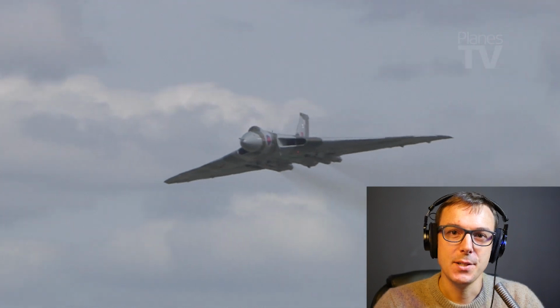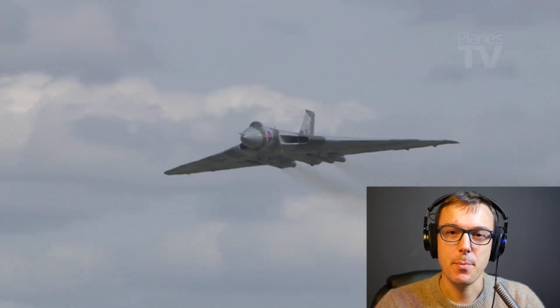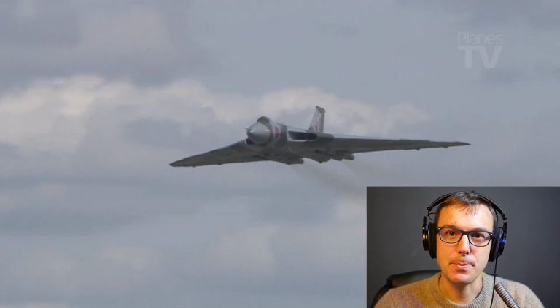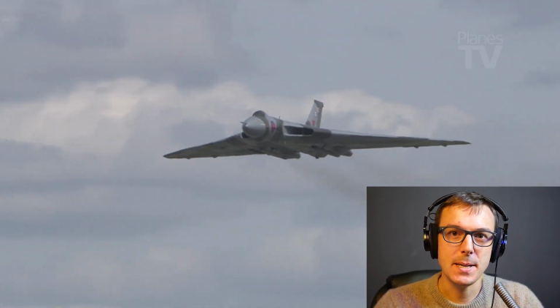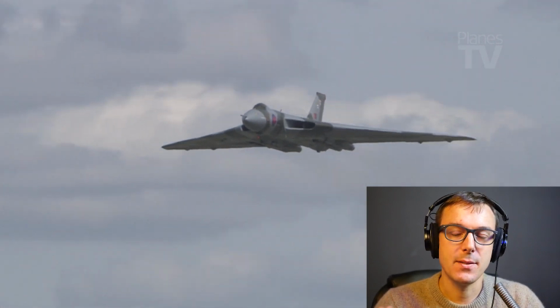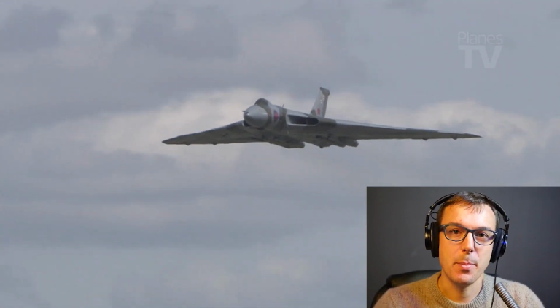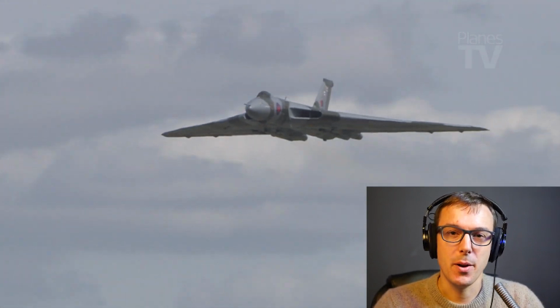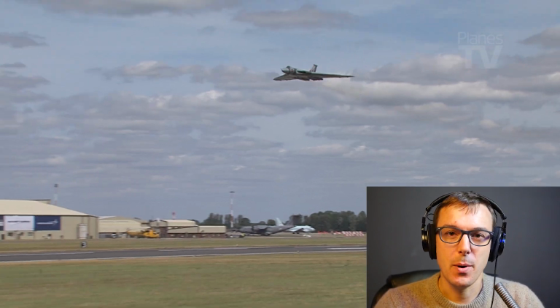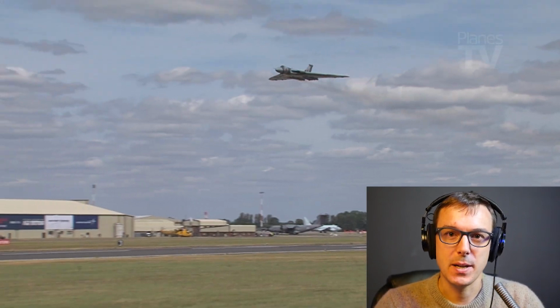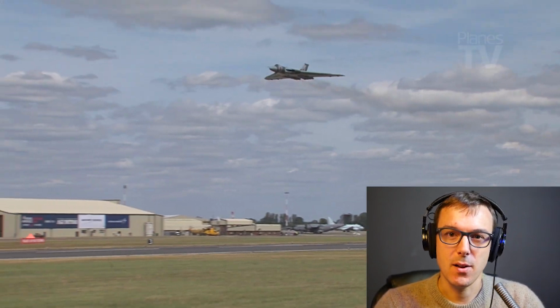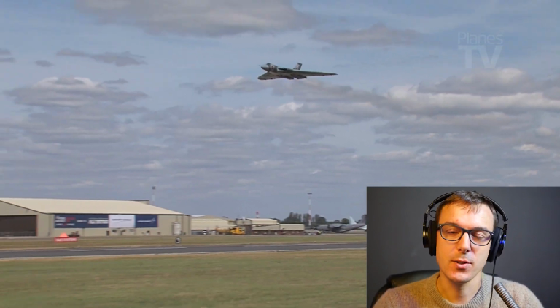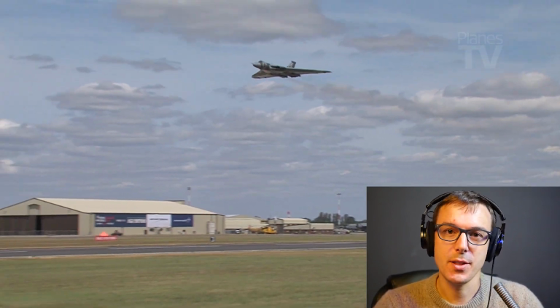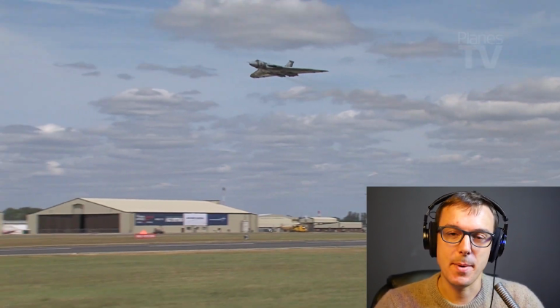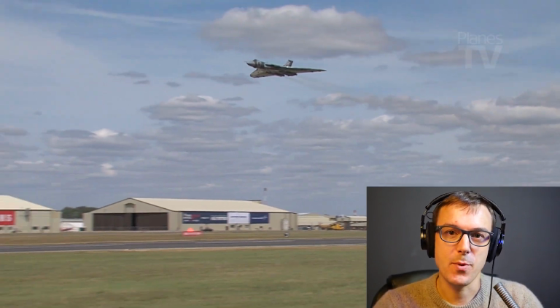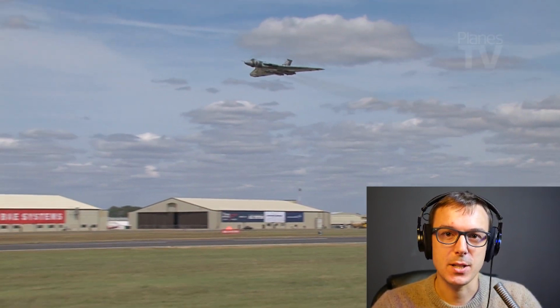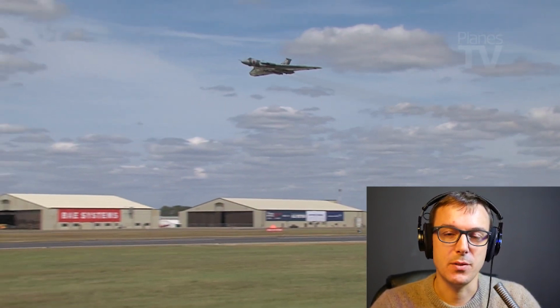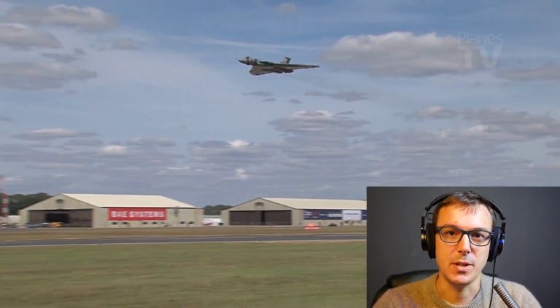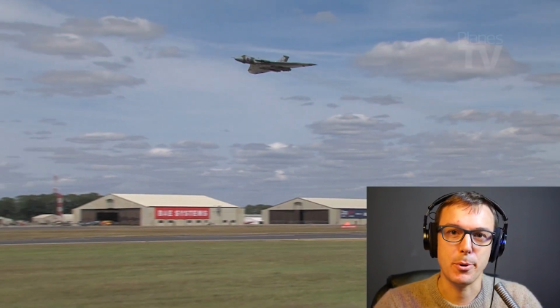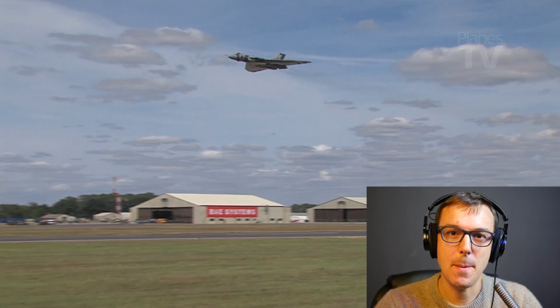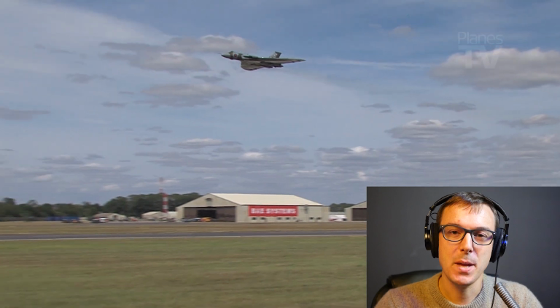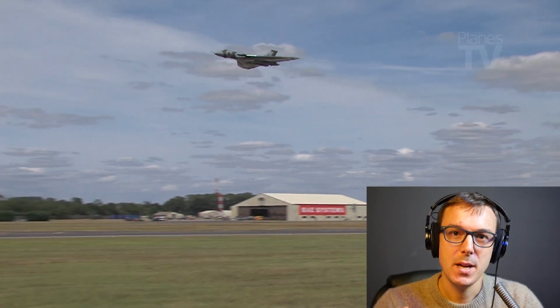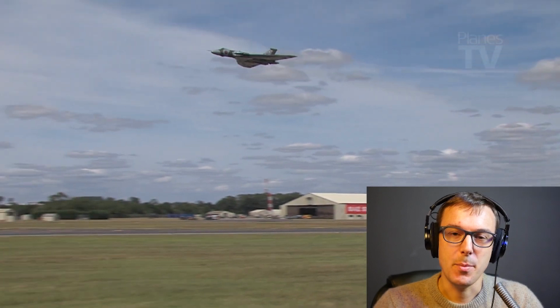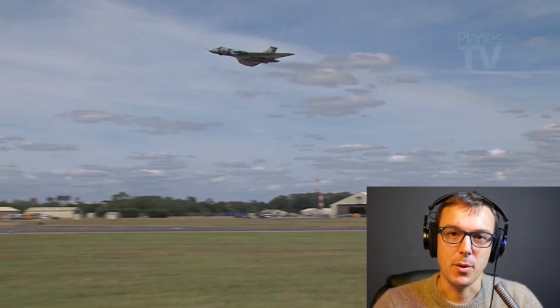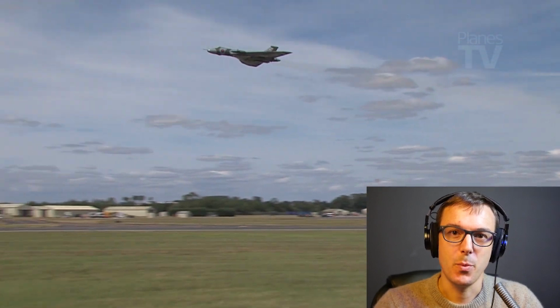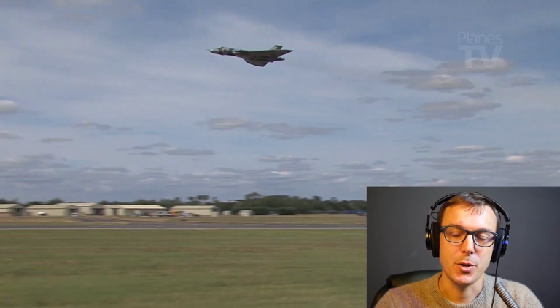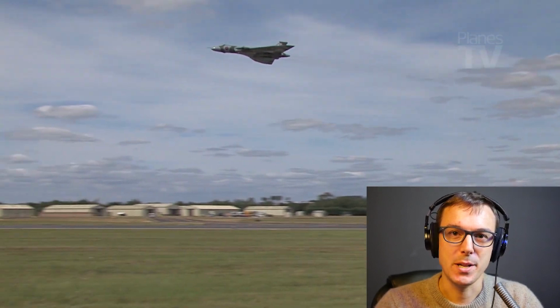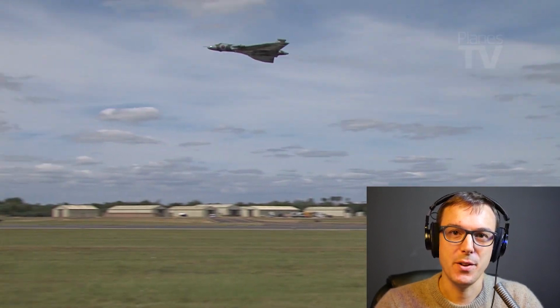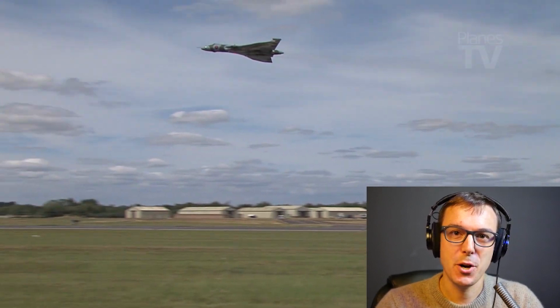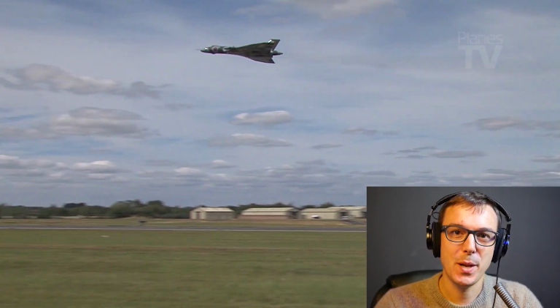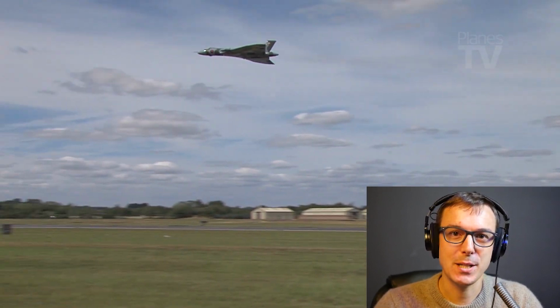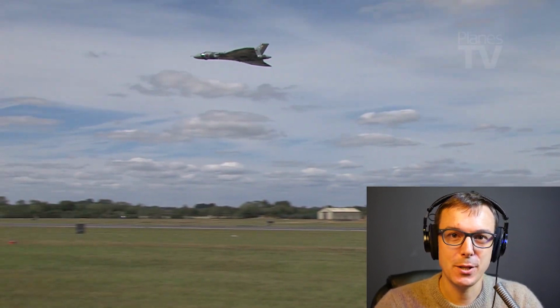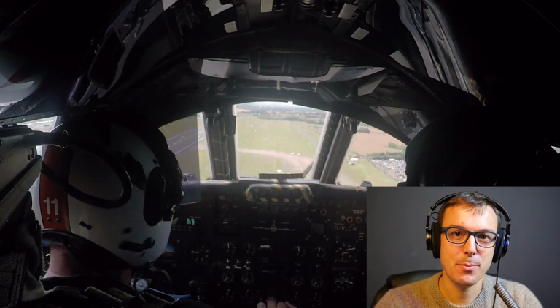It's a fabulous piece. It's available on our website alongside the main REAT 2015 programme, both at watch.planestv.com — the link's in the description.